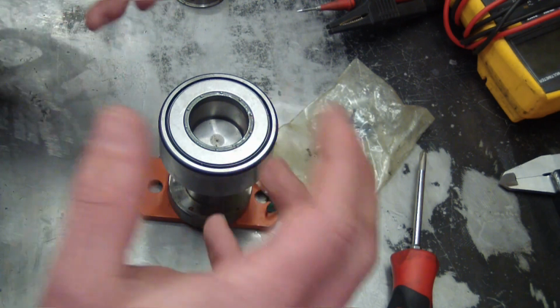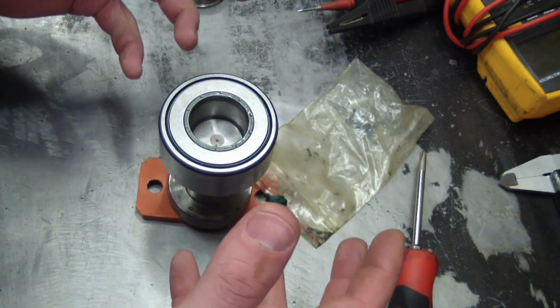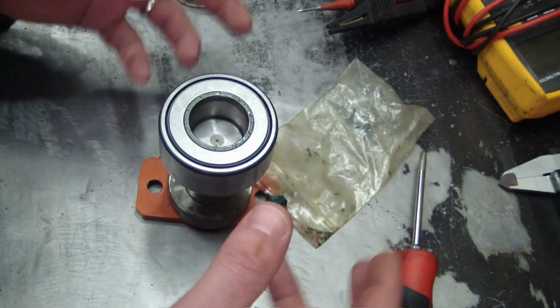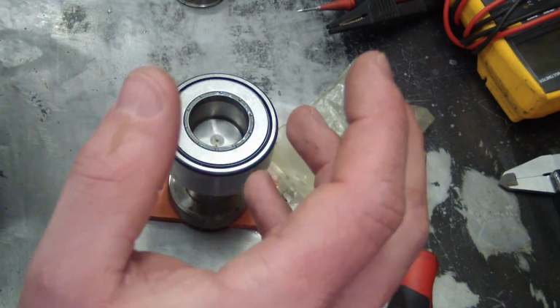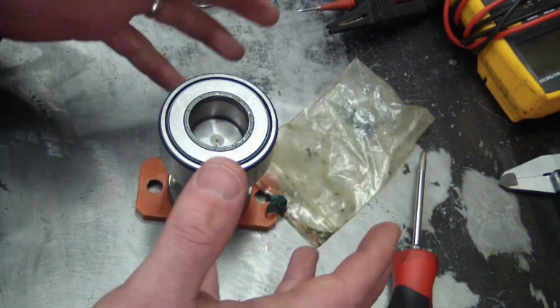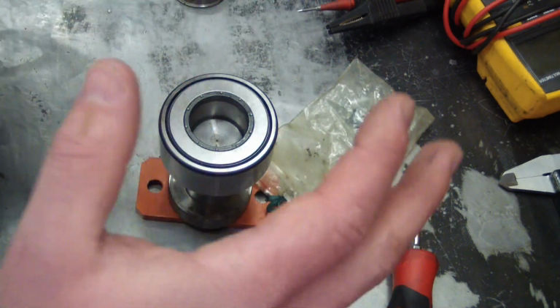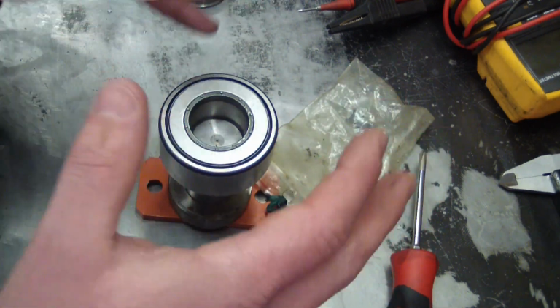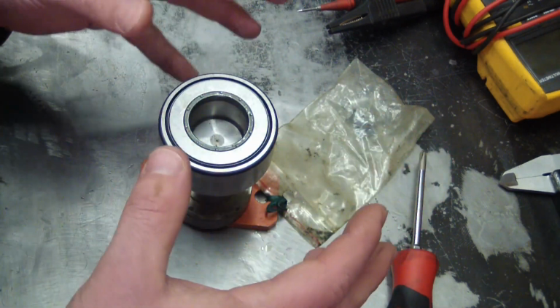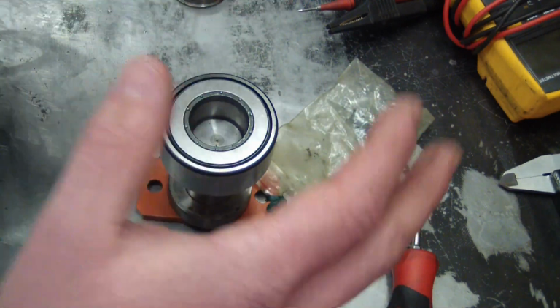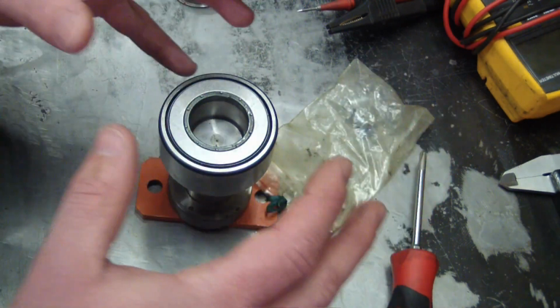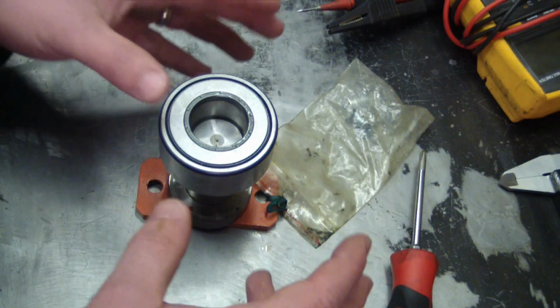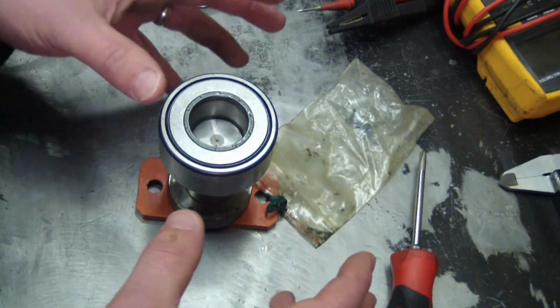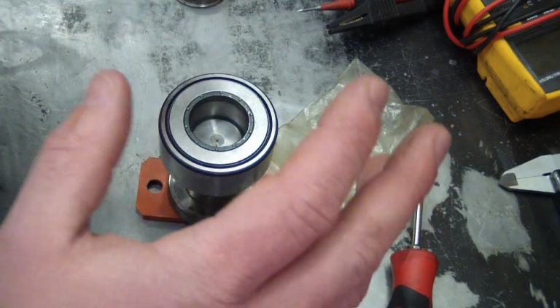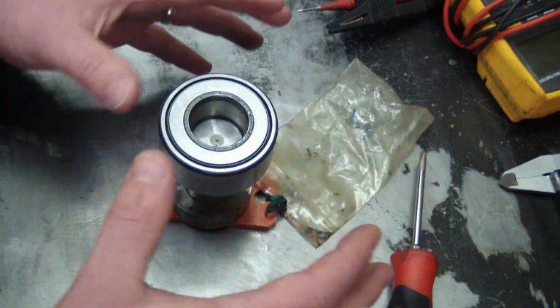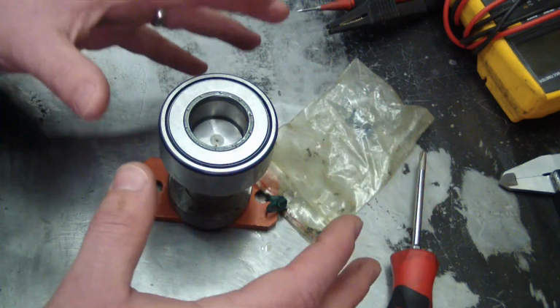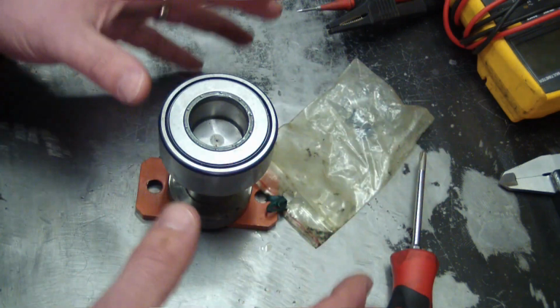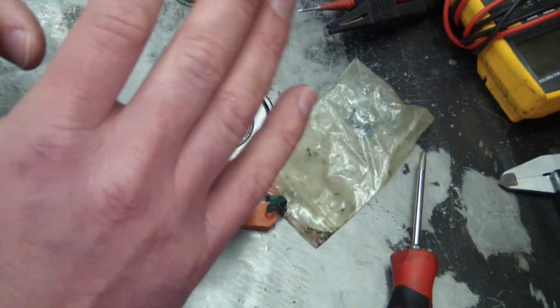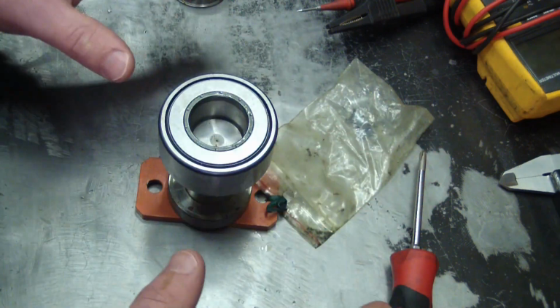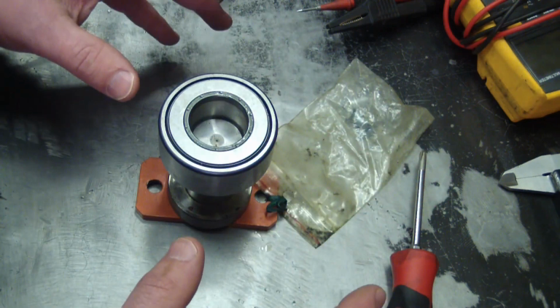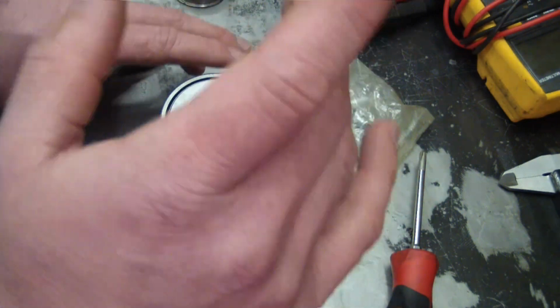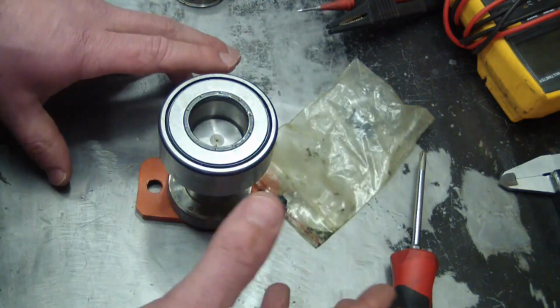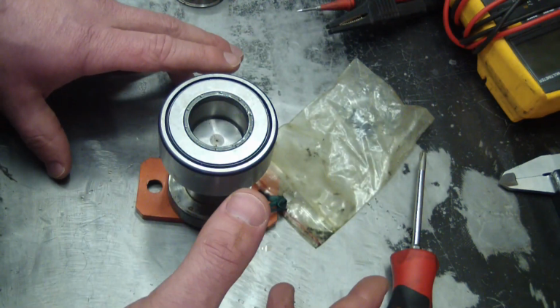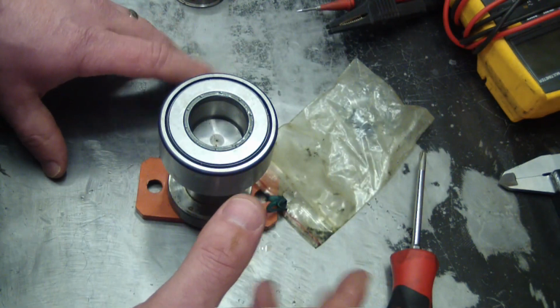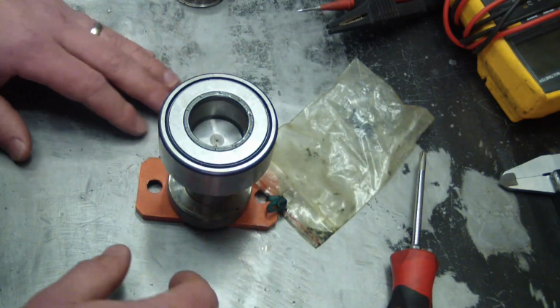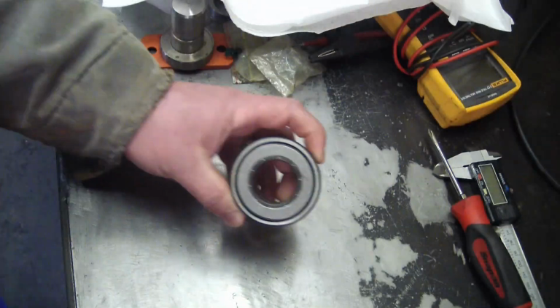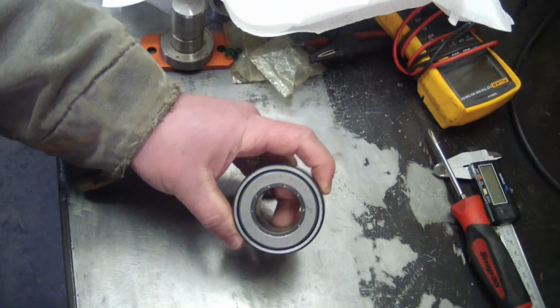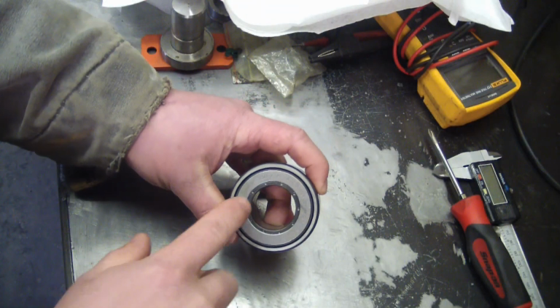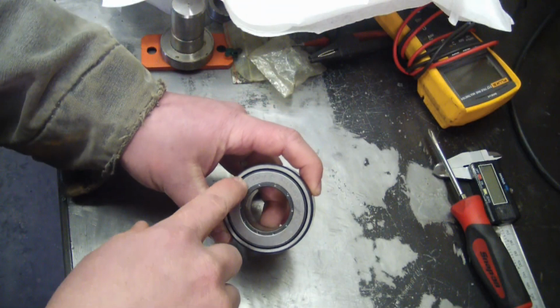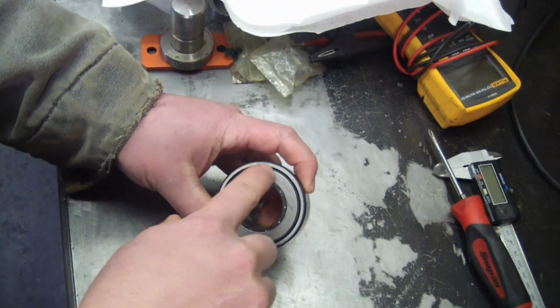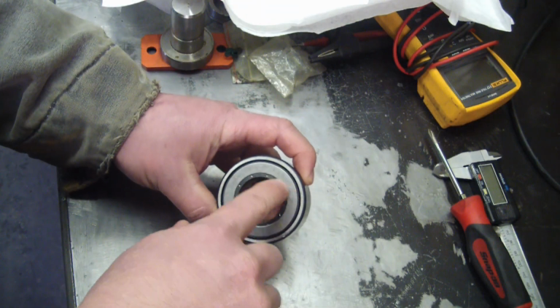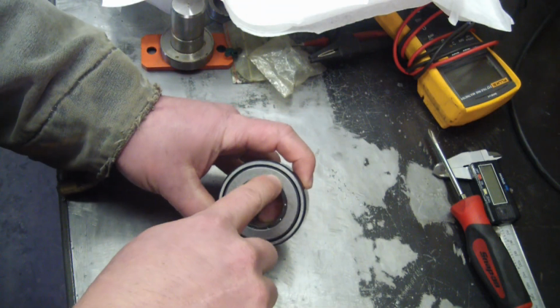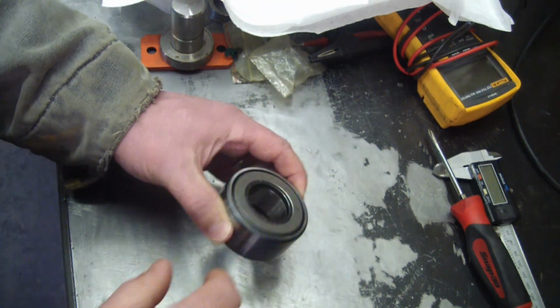I'm going to show you a way to perfectly heat bearings to 200 degrees every time. Funny as shit and you'll blow people's minds. Look at this guy — one of the last bearings in history made in Germany.